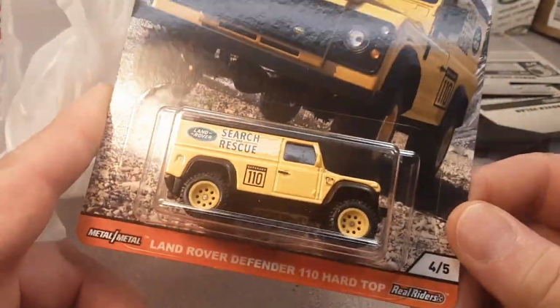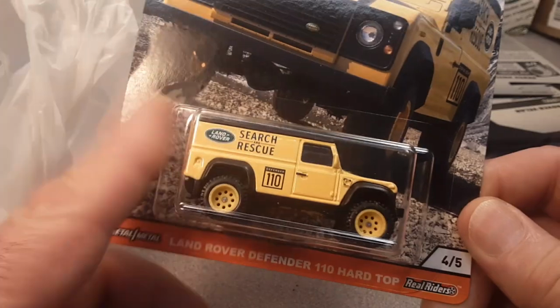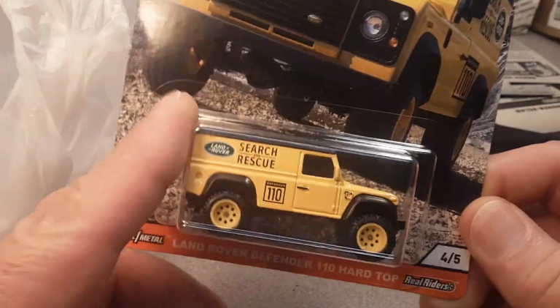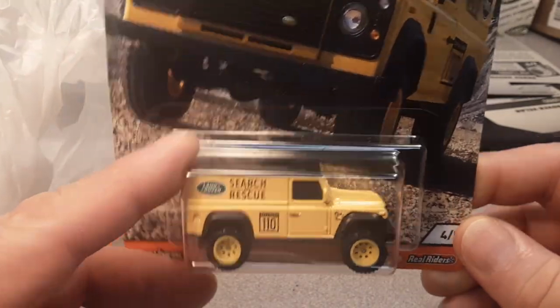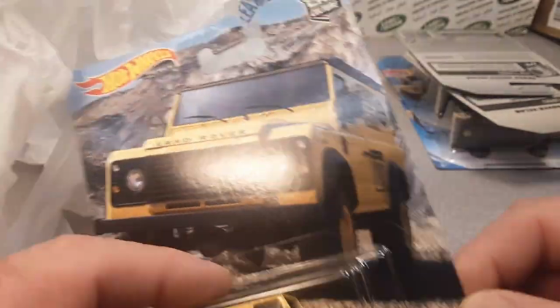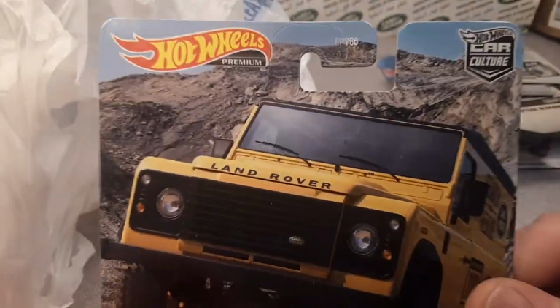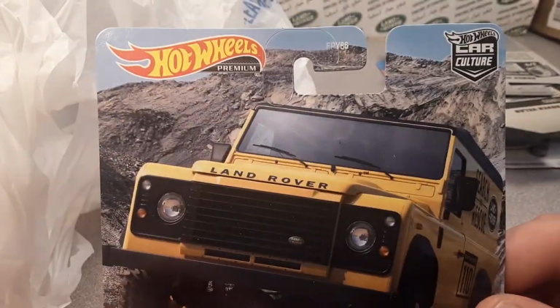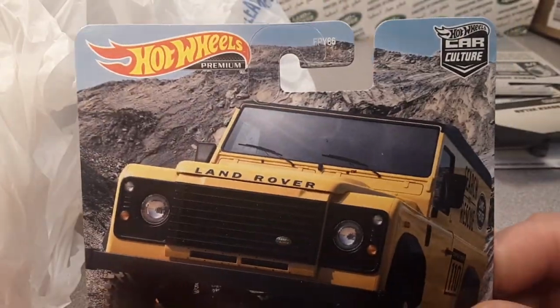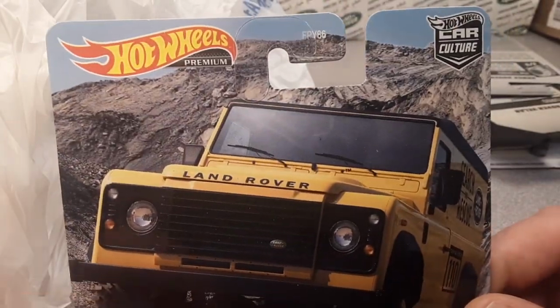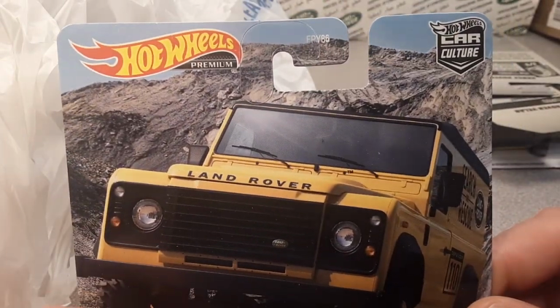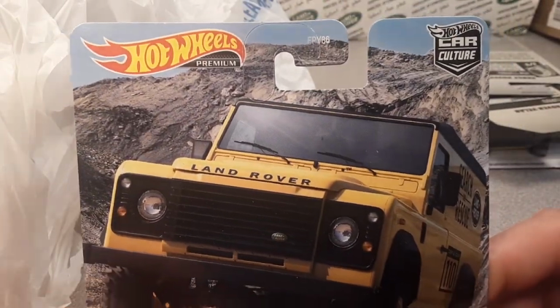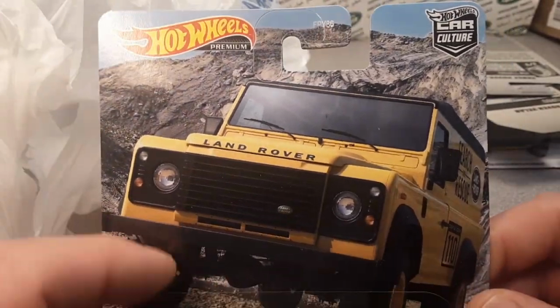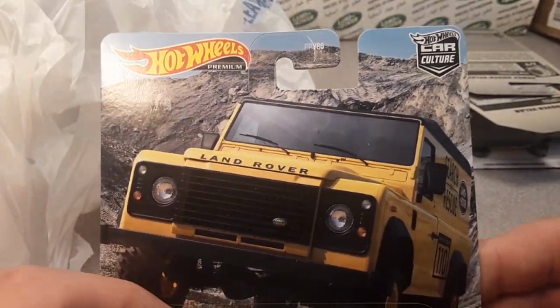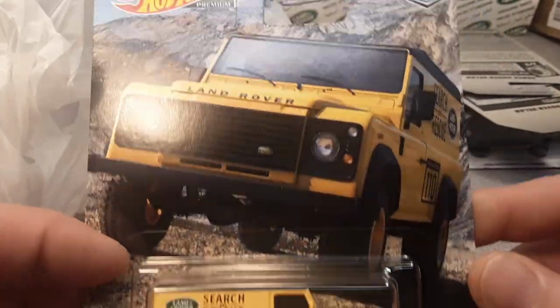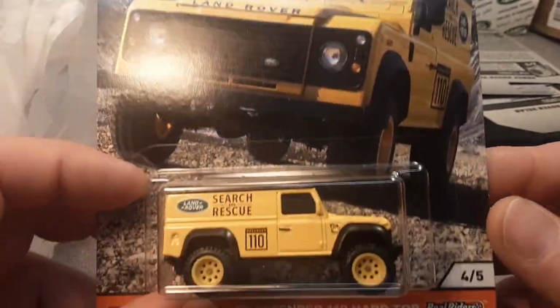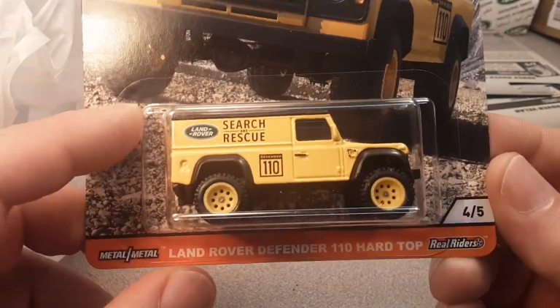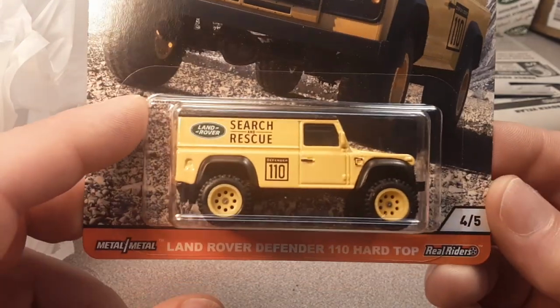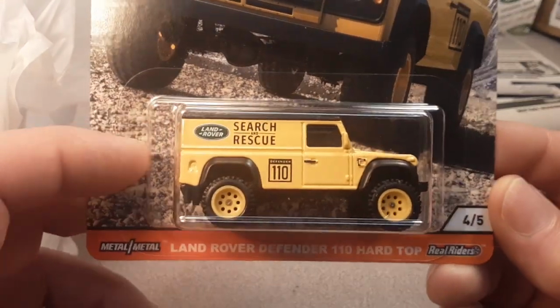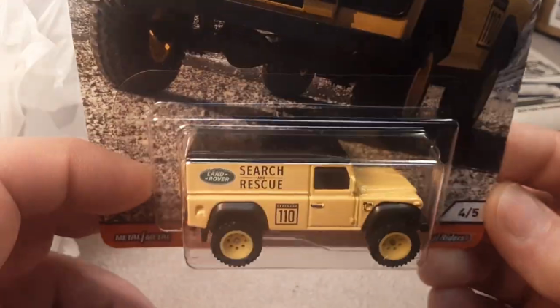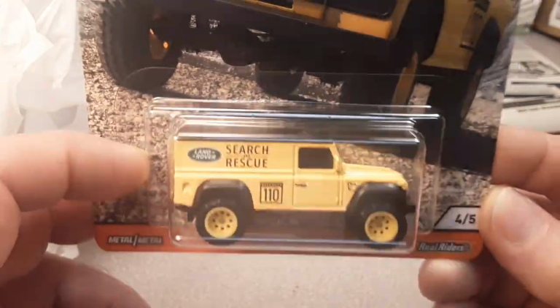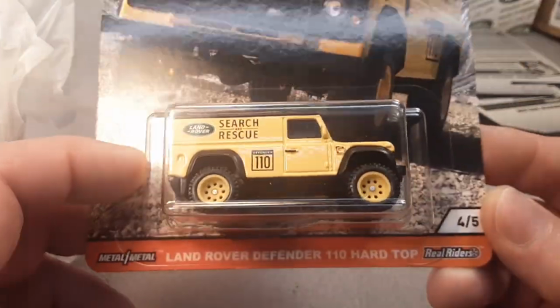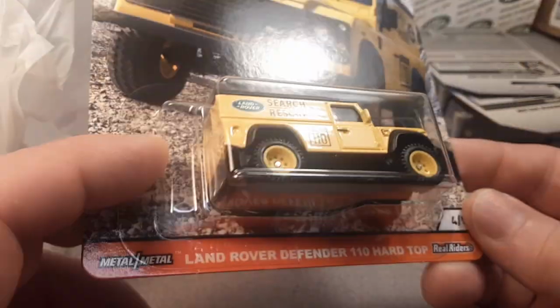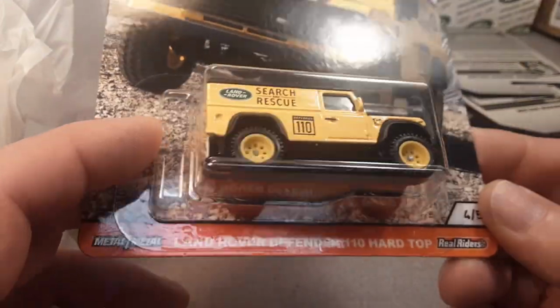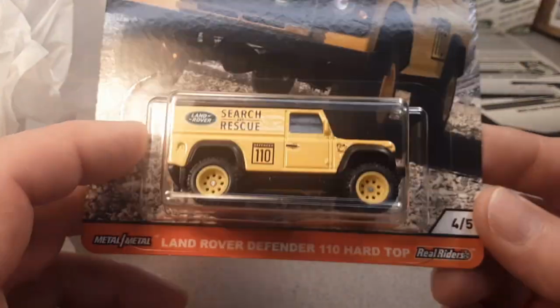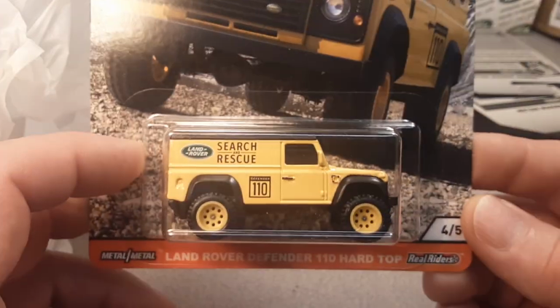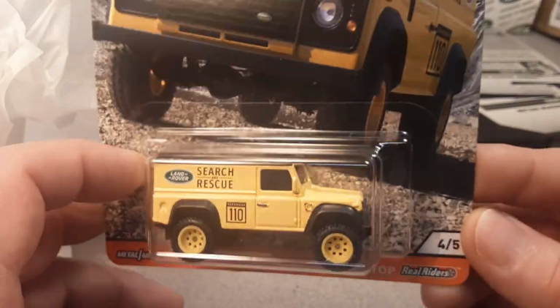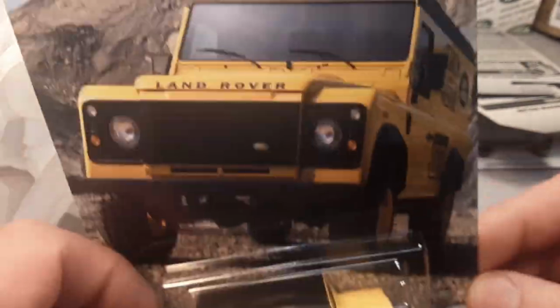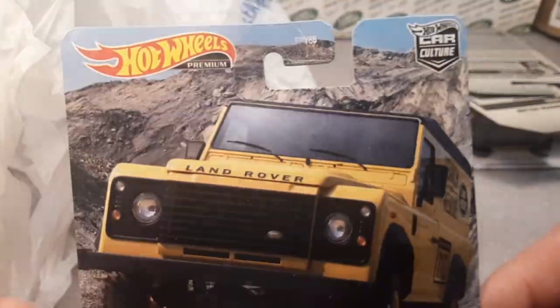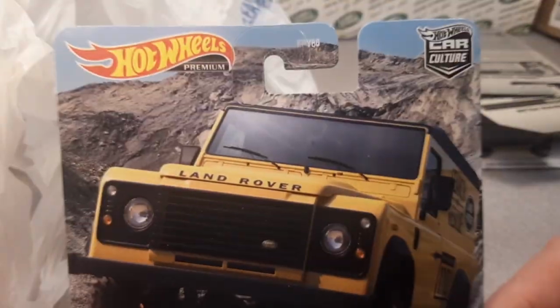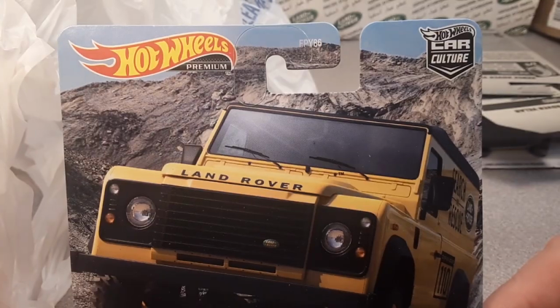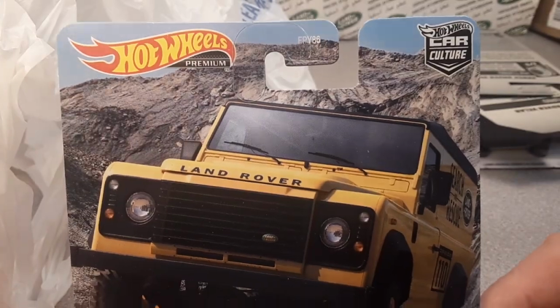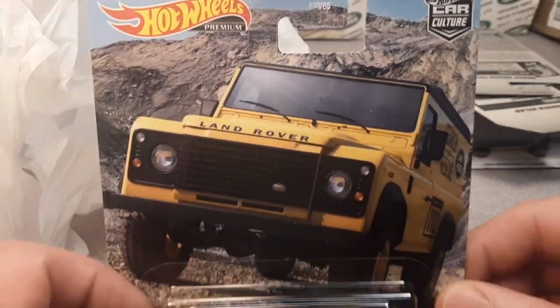Distribution of Hot Wheels is alive and well, but kind of slowed because of COVID-19. But yeah, here it is.